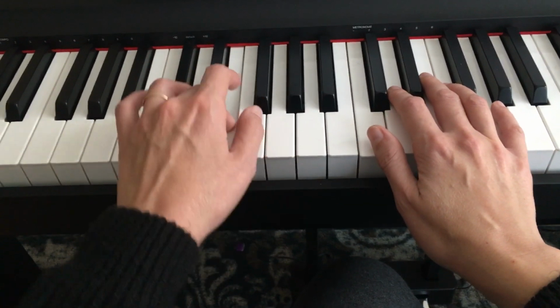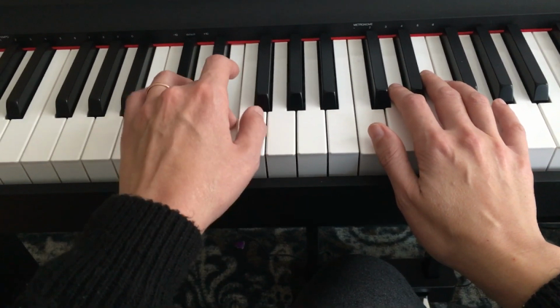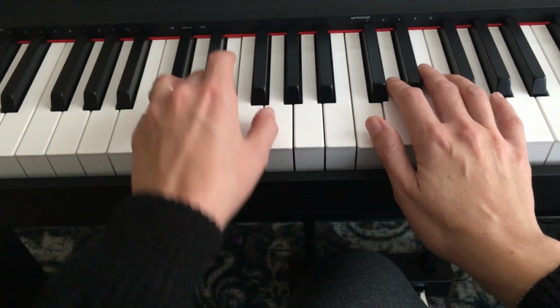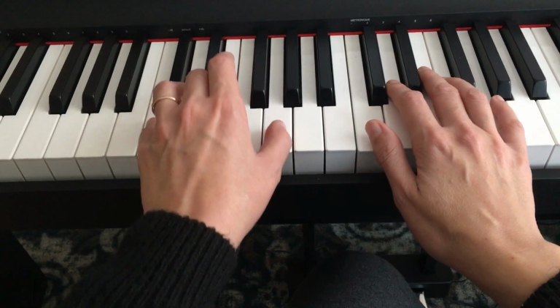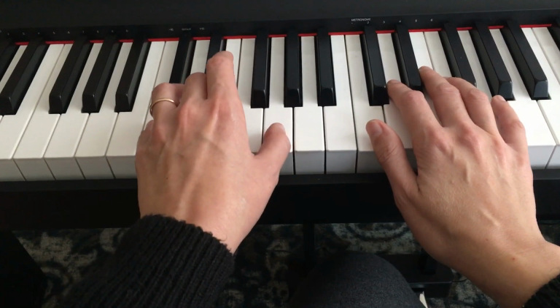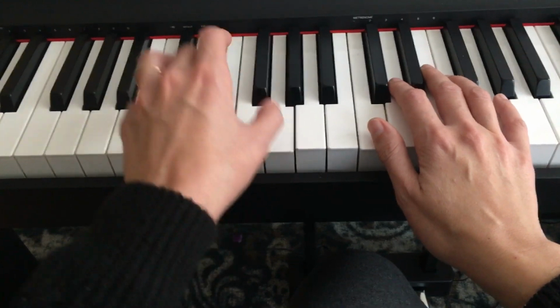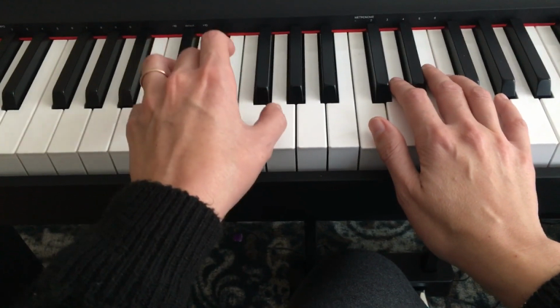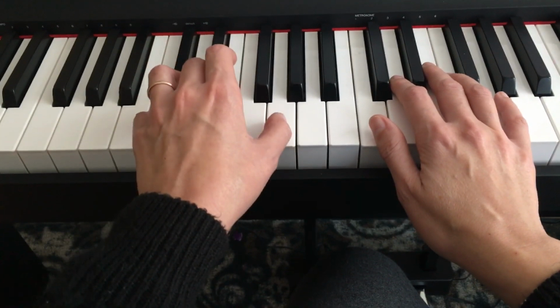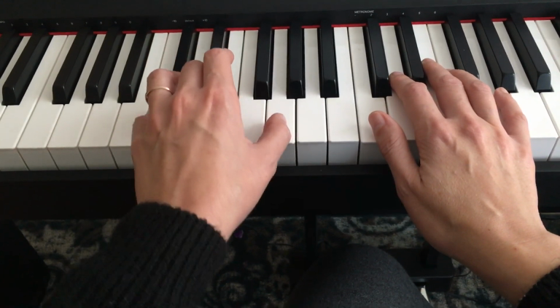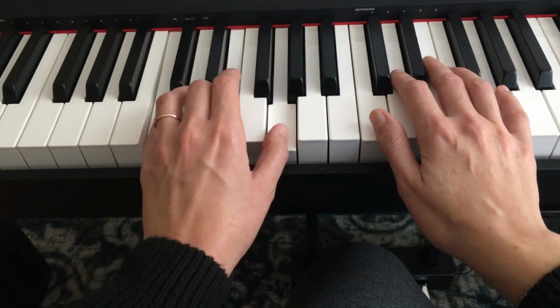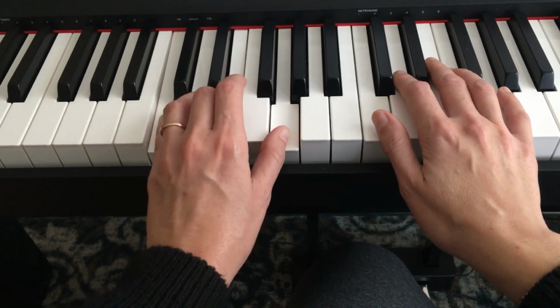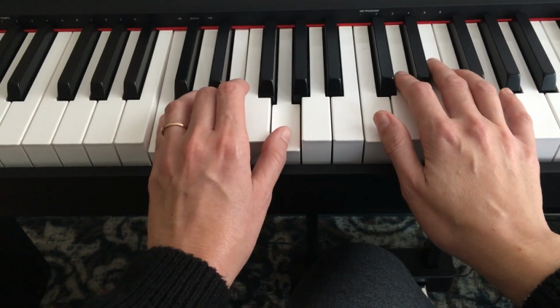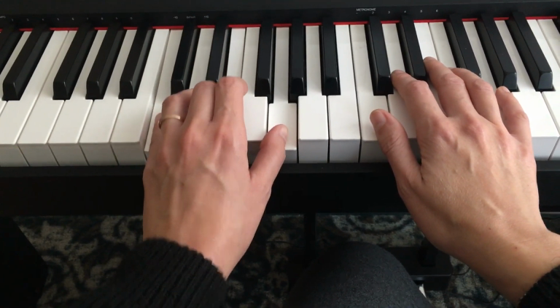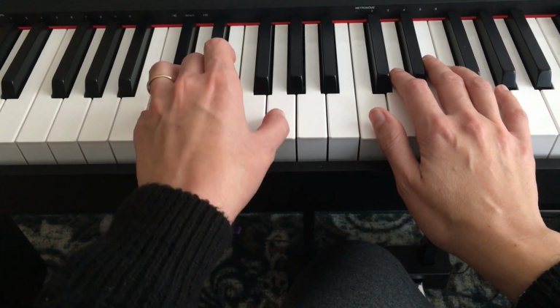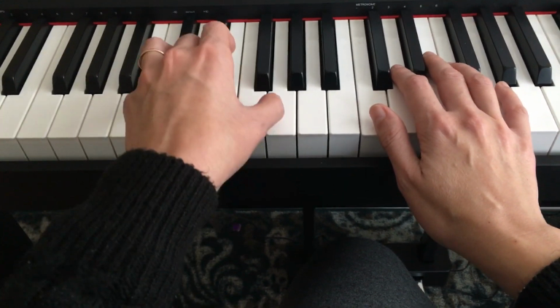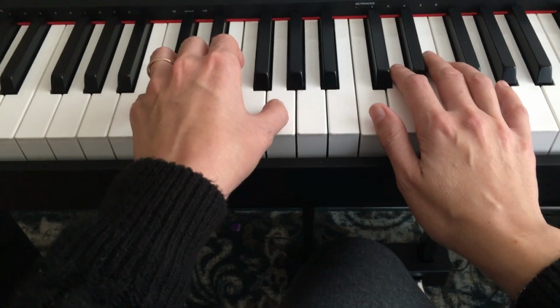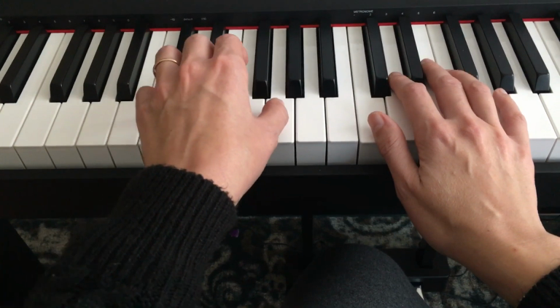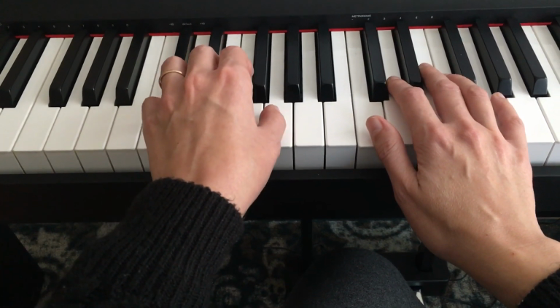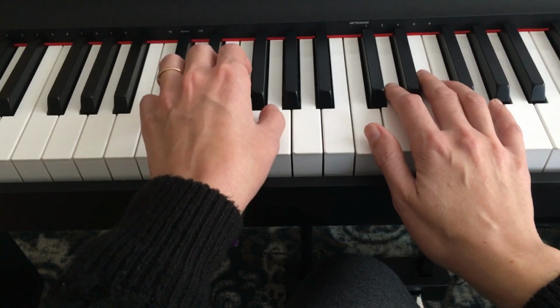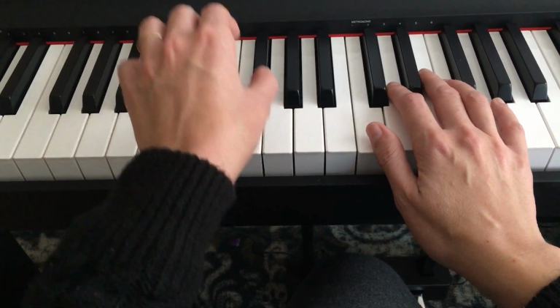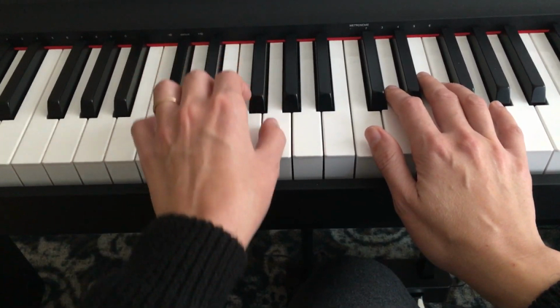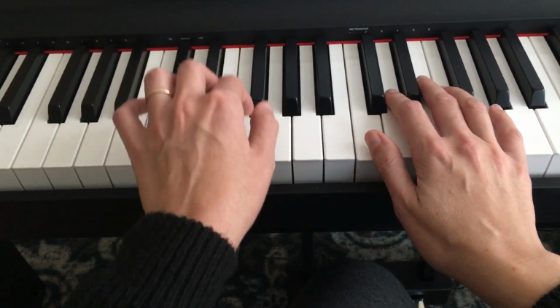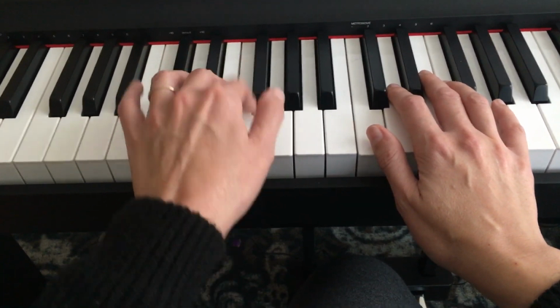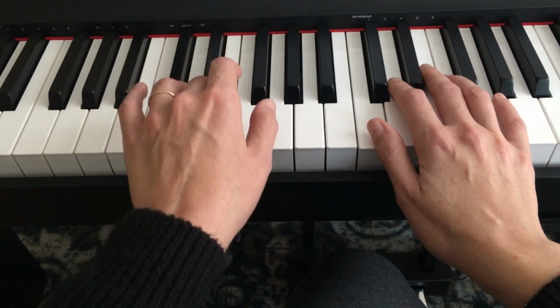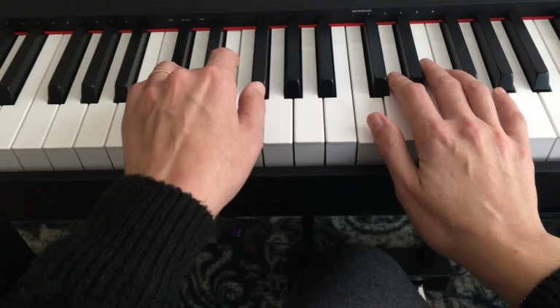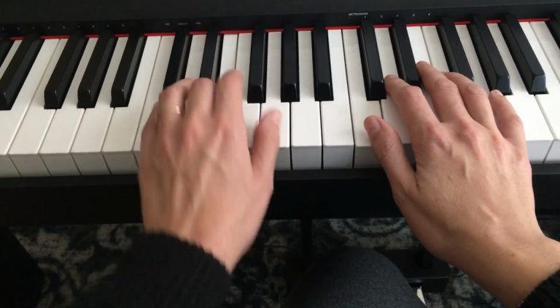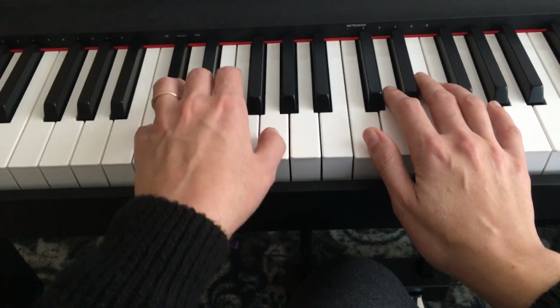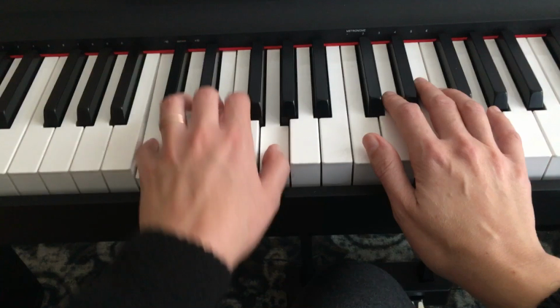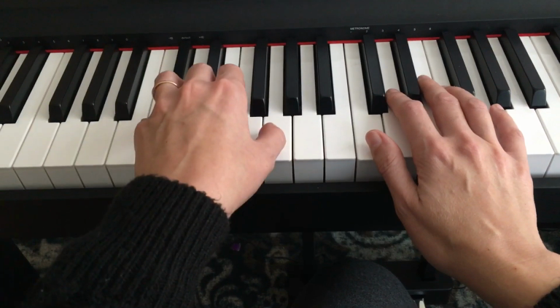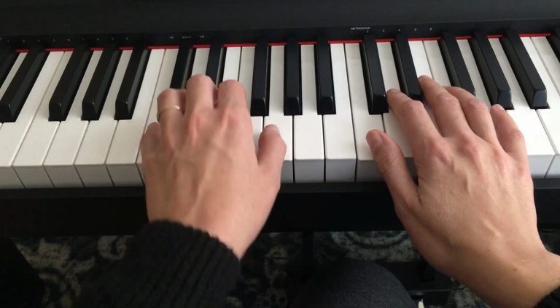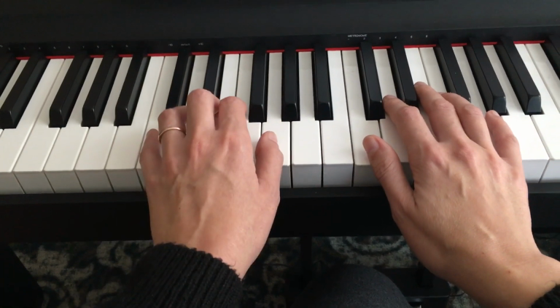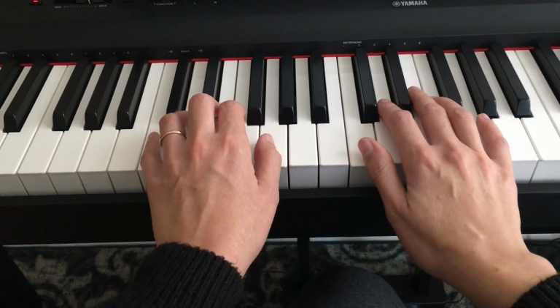One, two, and then C chord at the end. C chord means C, E, and G at the end. Let's do the last four notes. That's your left hand pattern.